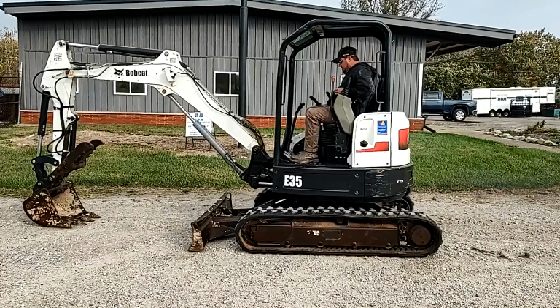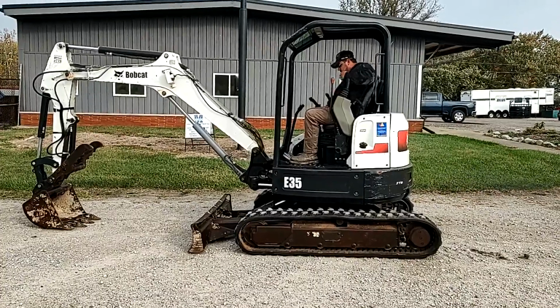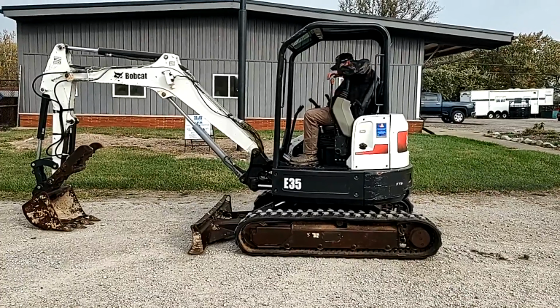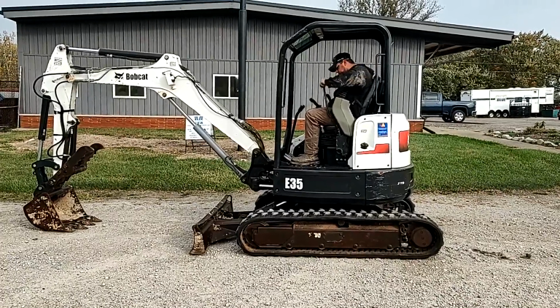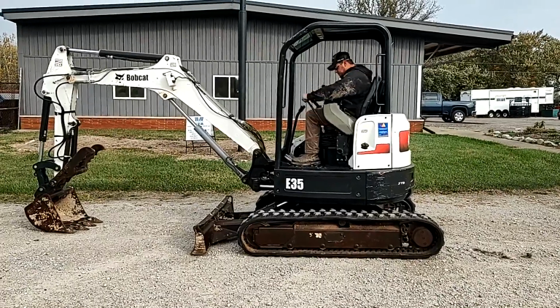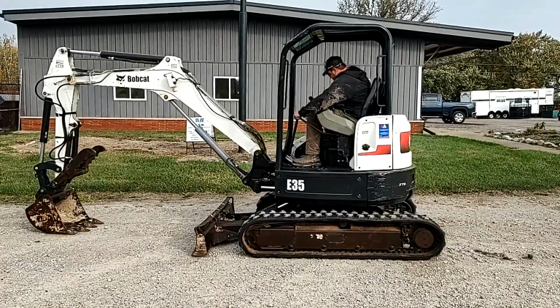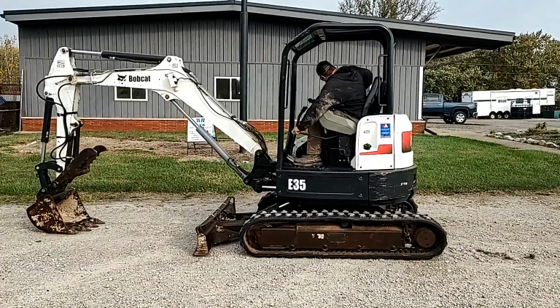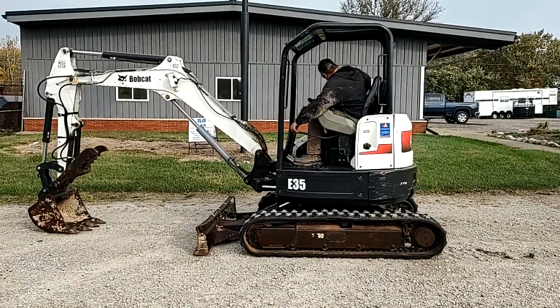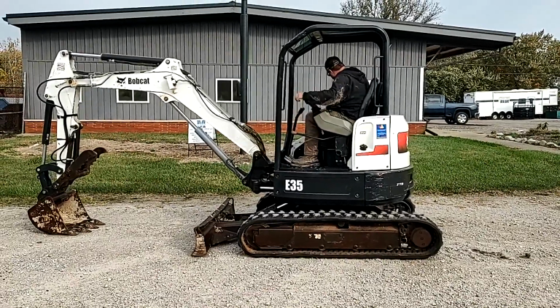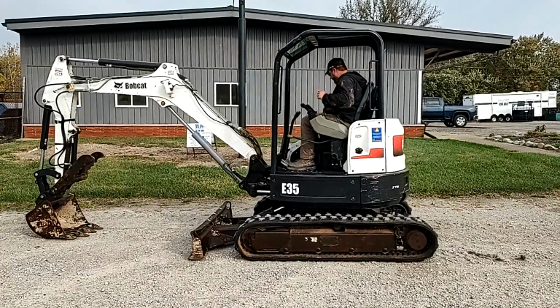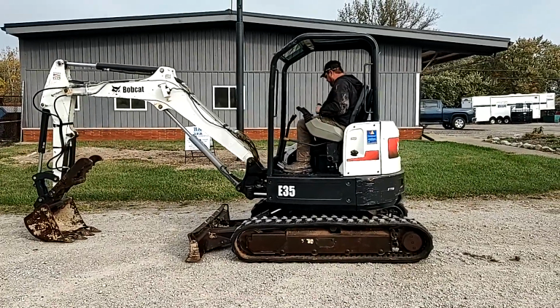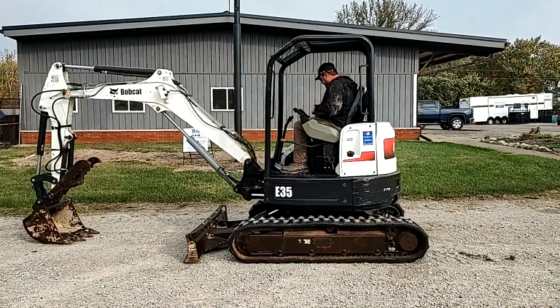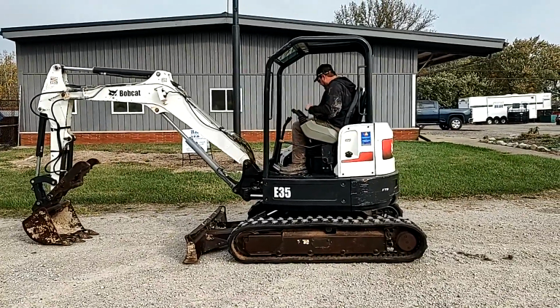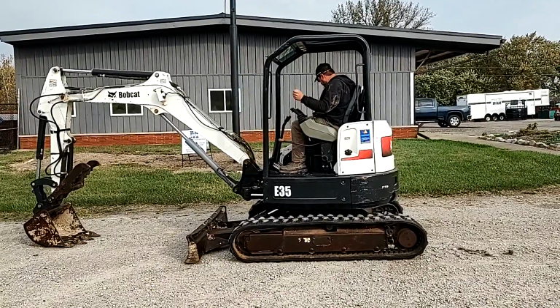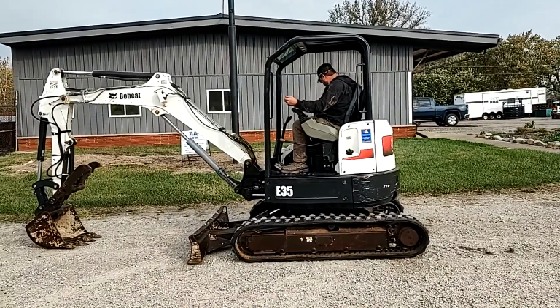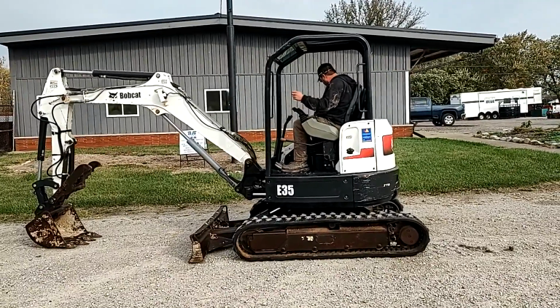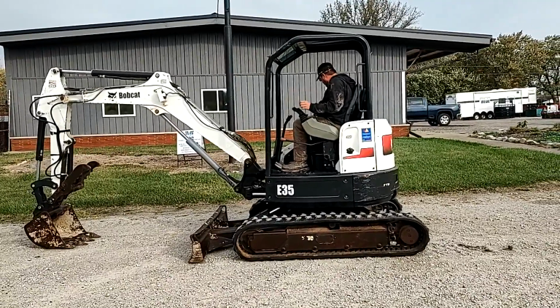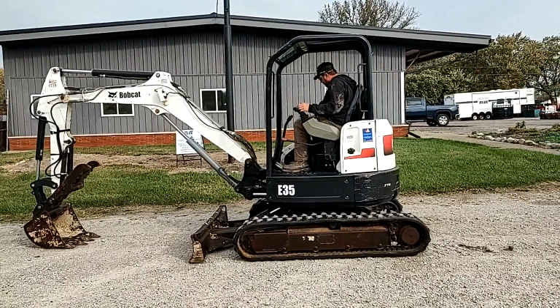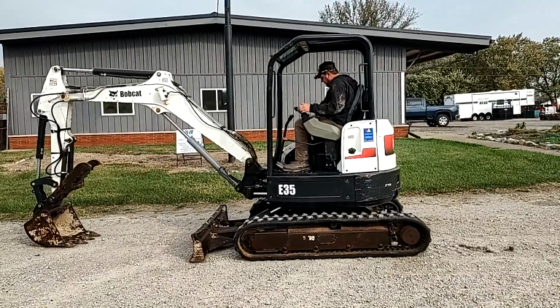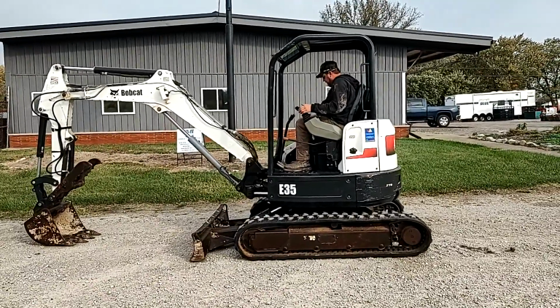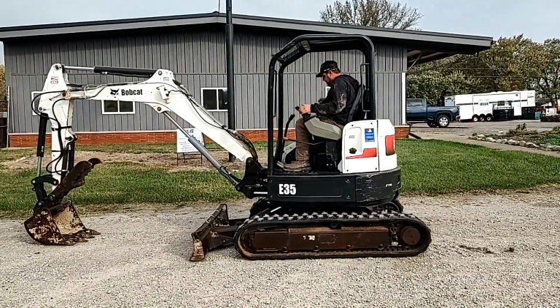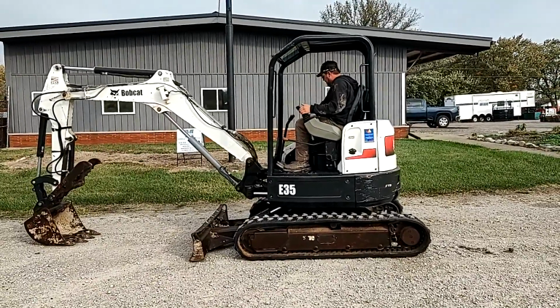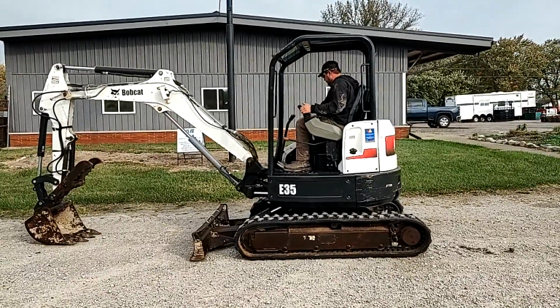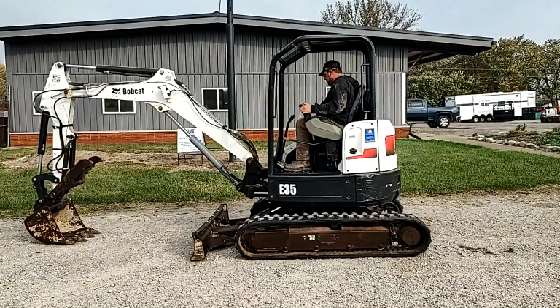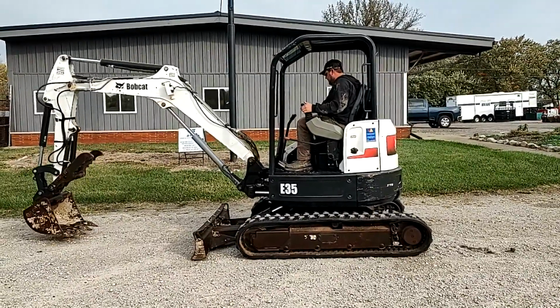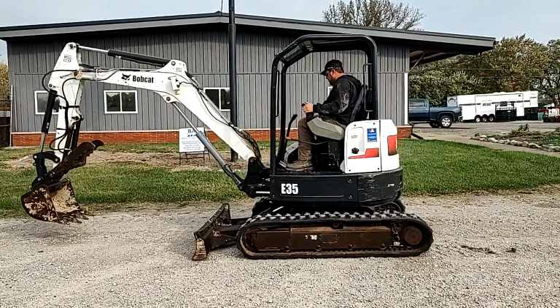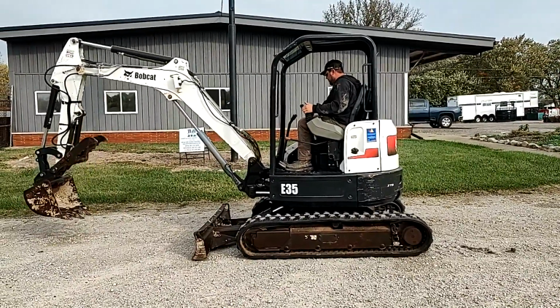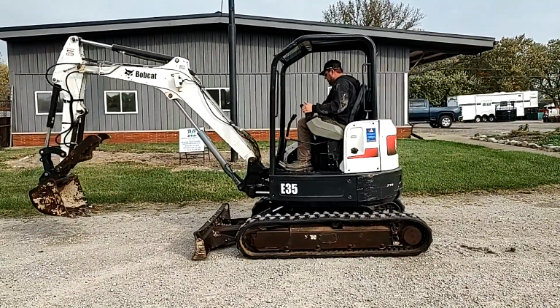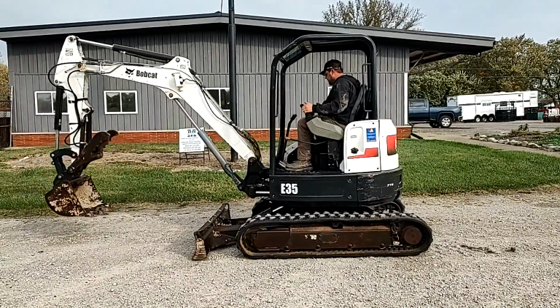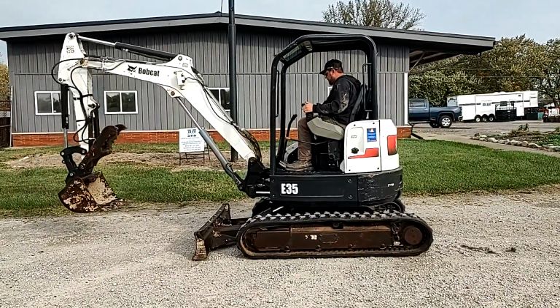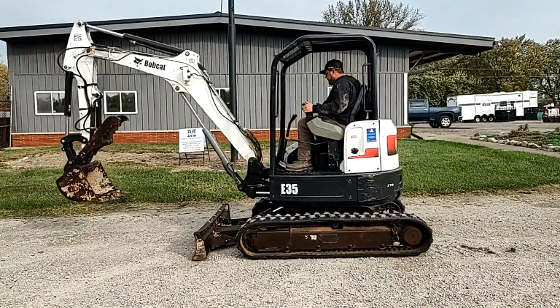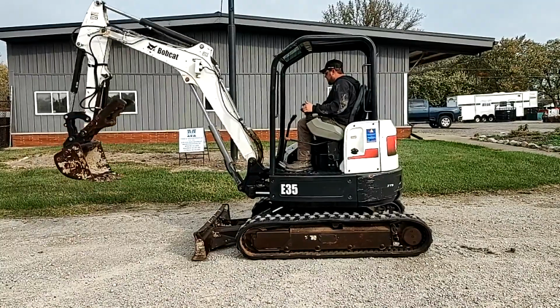Showing you a 2012 Bobcat E35 here. It's got about 1,600 hours on it. It's got your hydraulic thumb there on it. Good tracks.